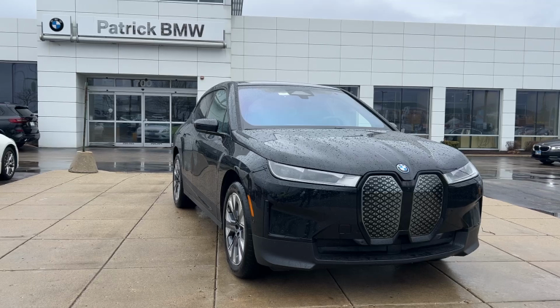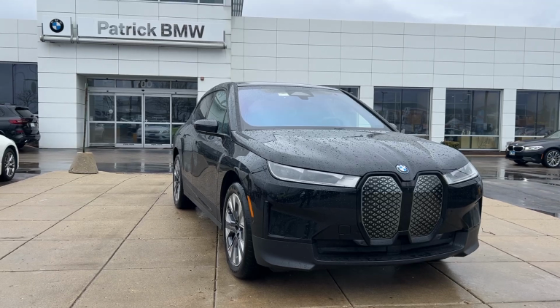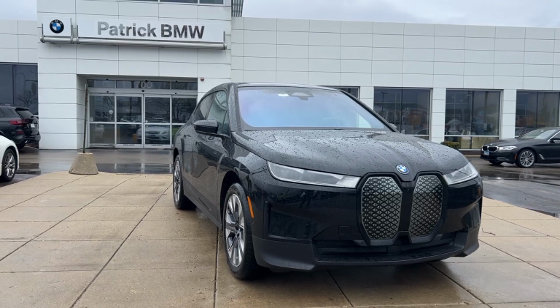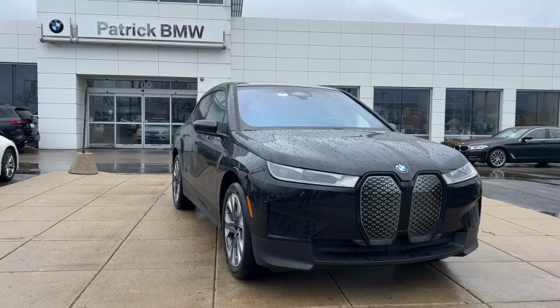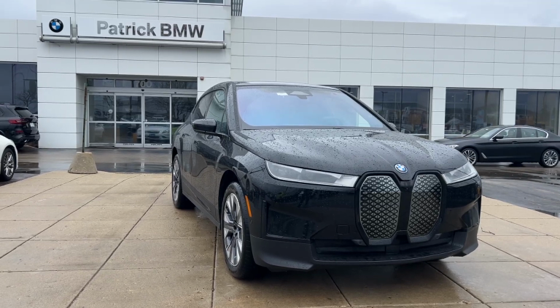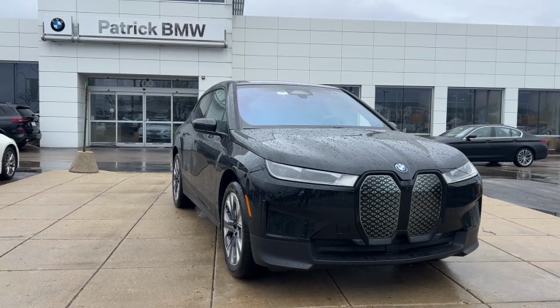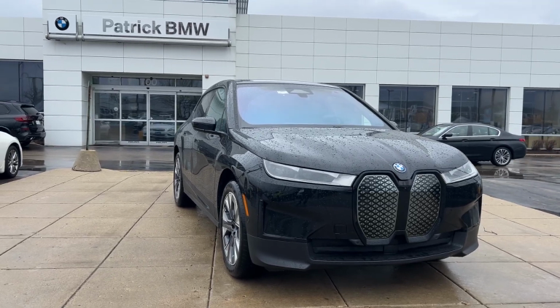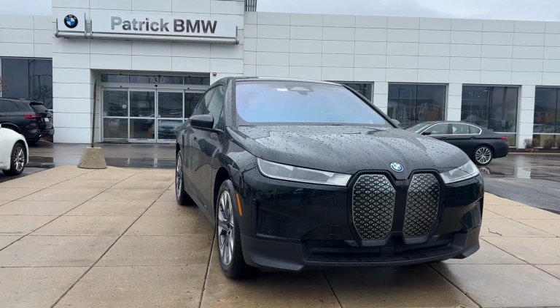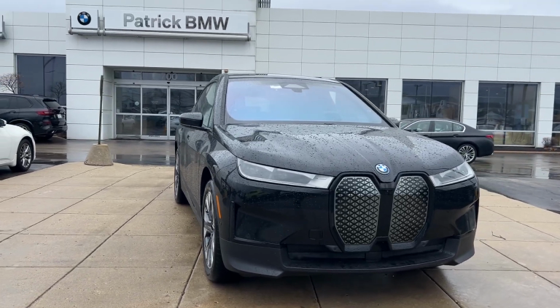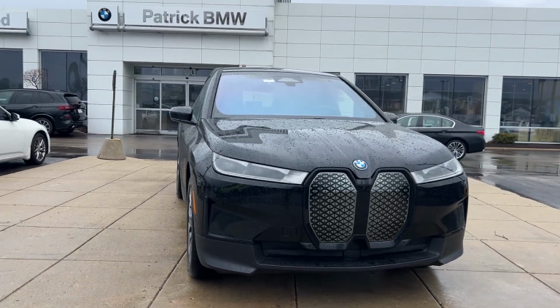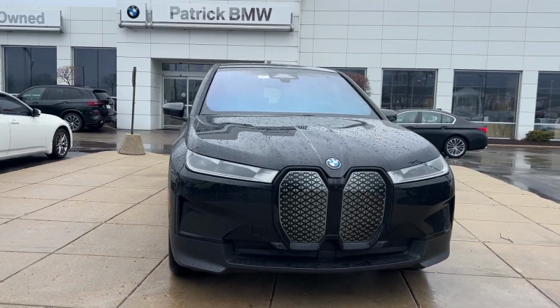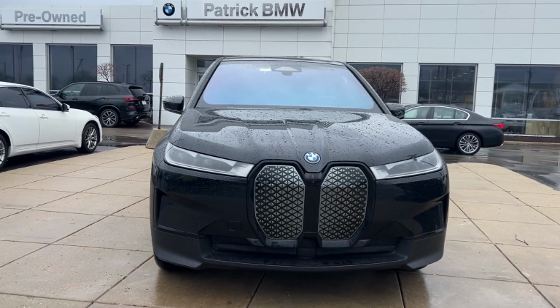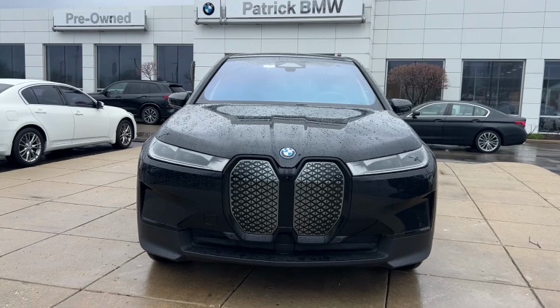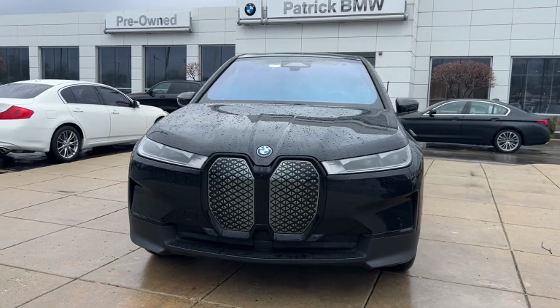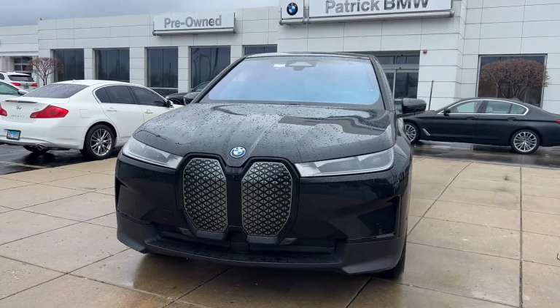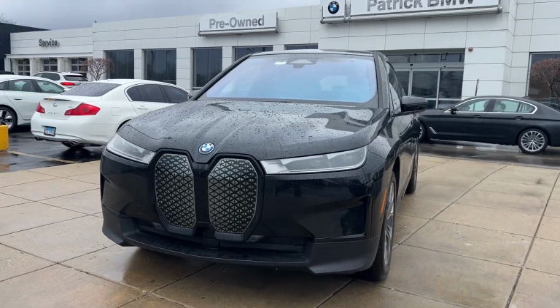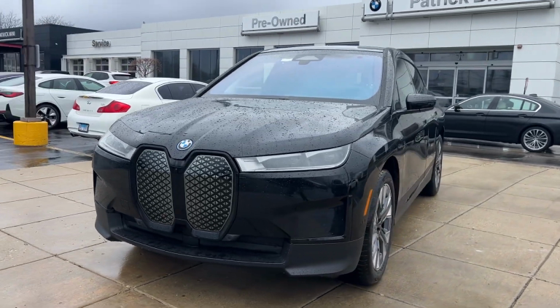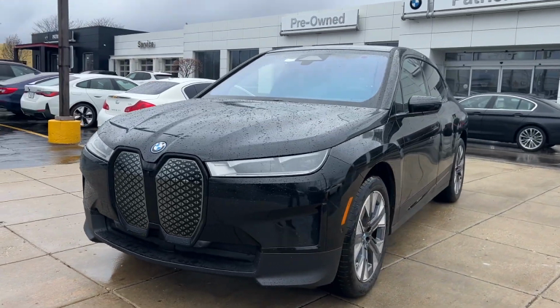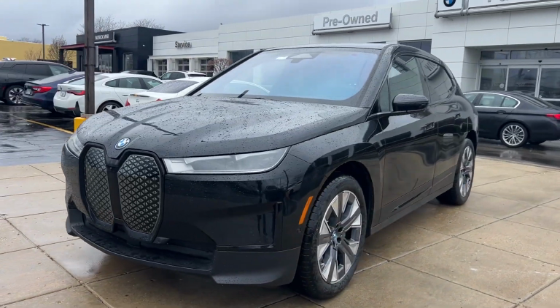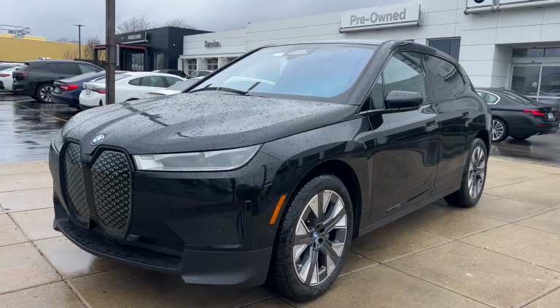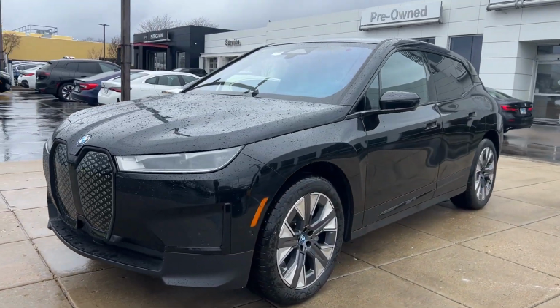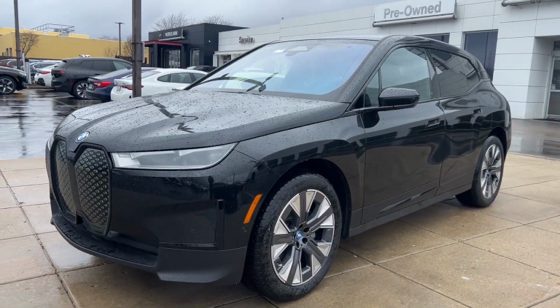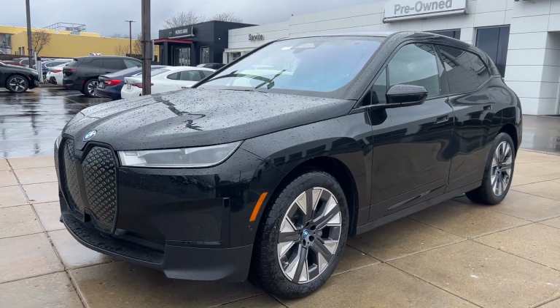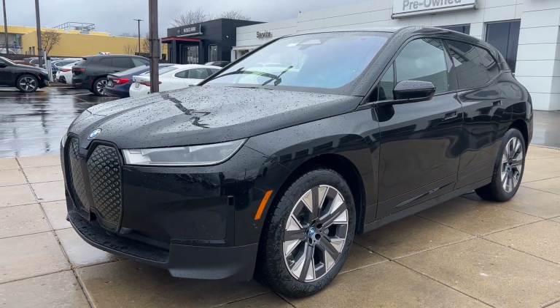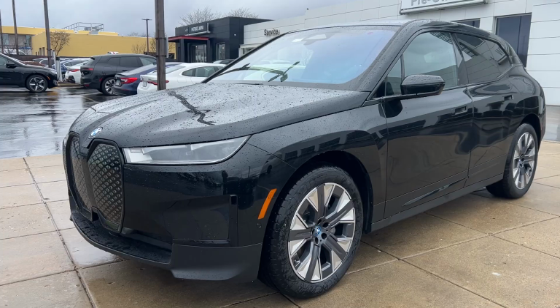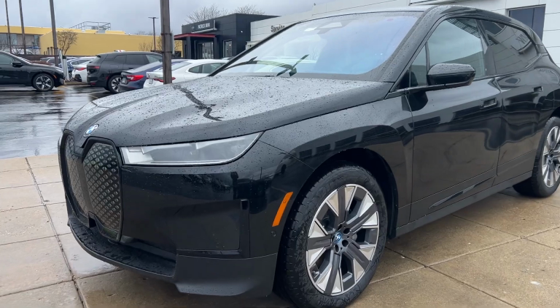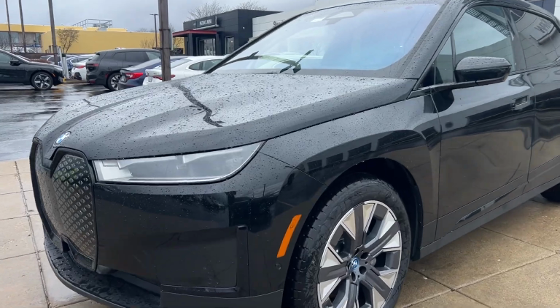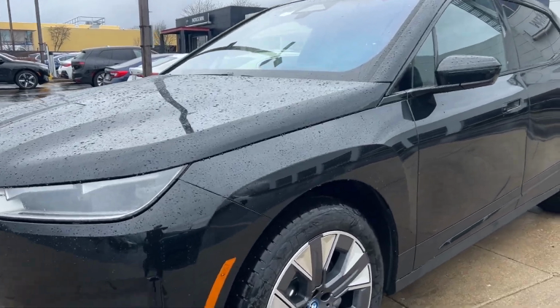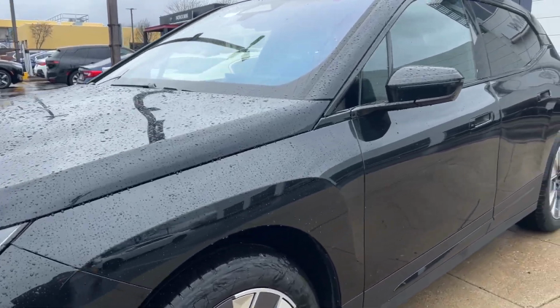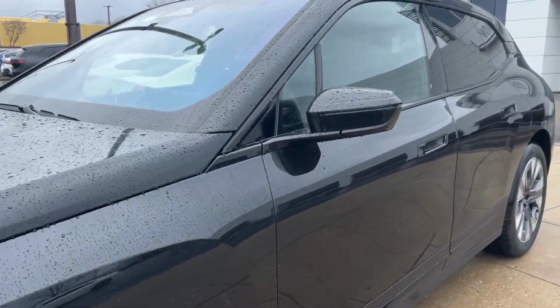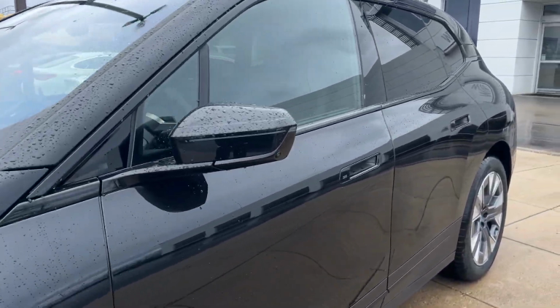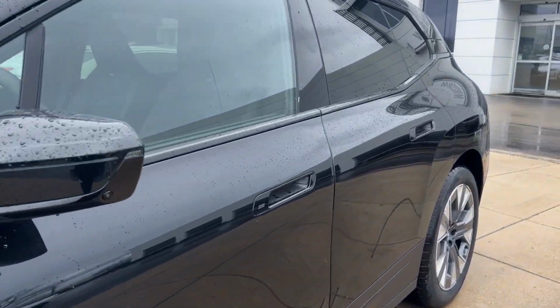Picture yourself in the 2024 BMW iX. This meticulously engineered iX gives you all the advantages — from powerful EV performance, an impressive range, and standard all-weather capability.